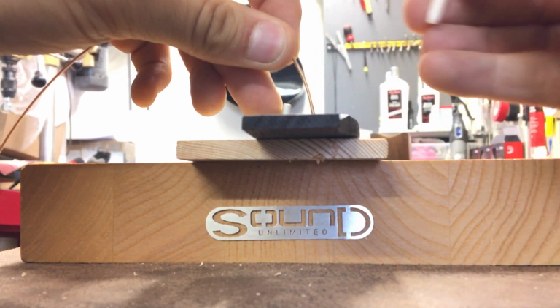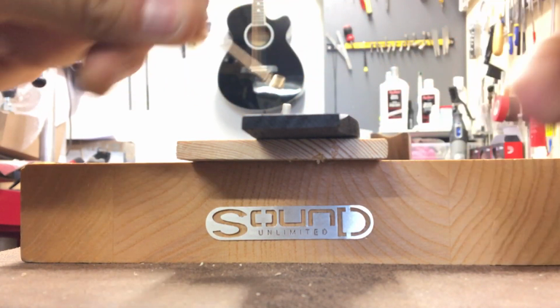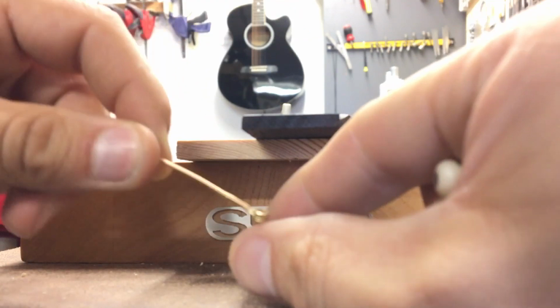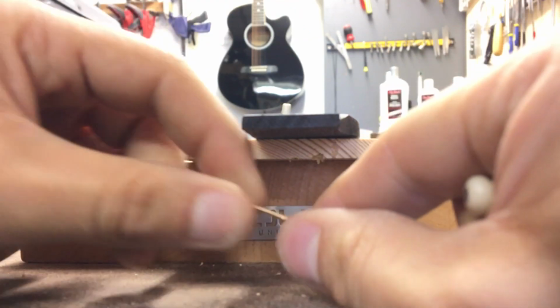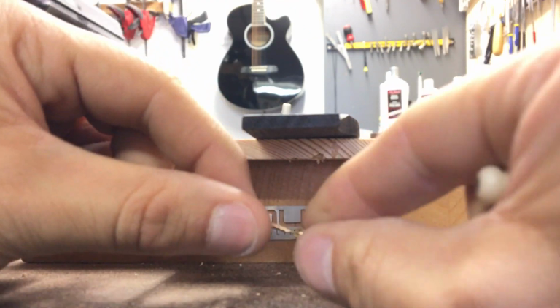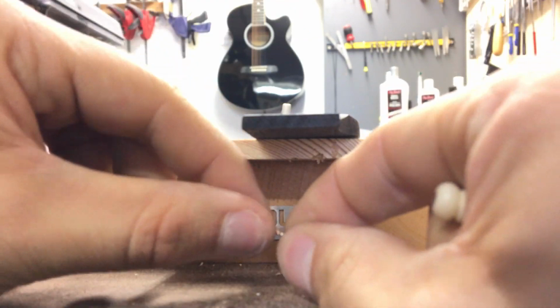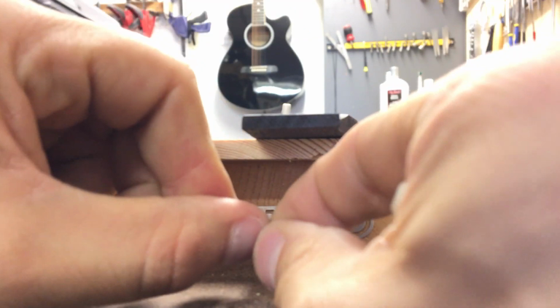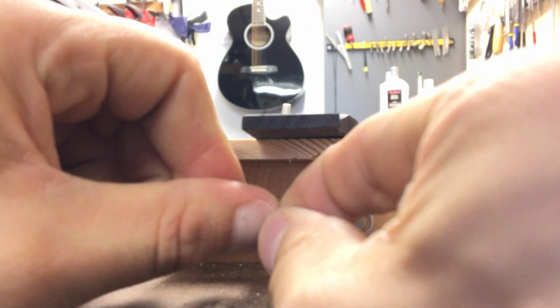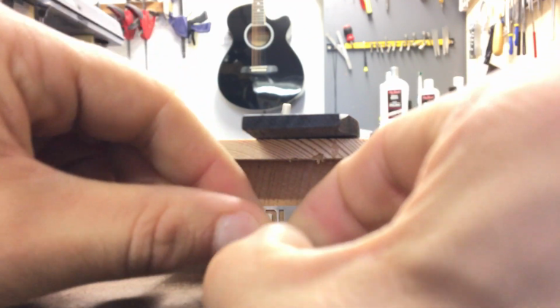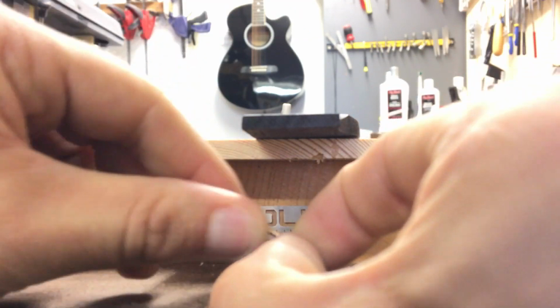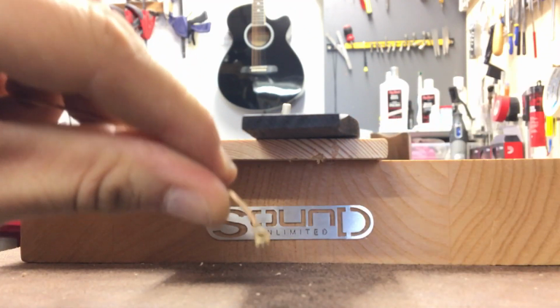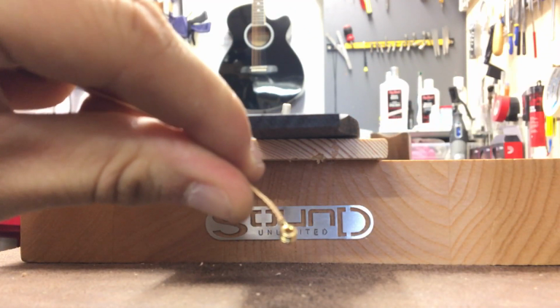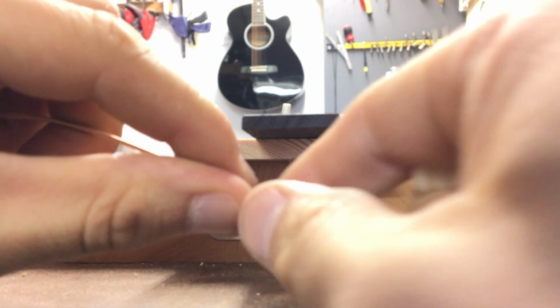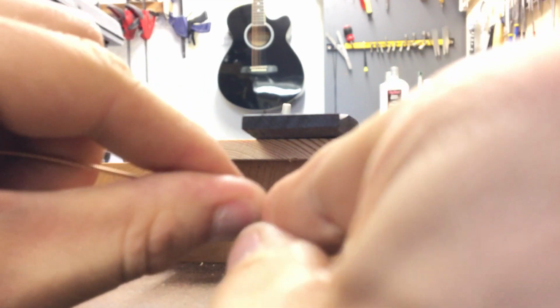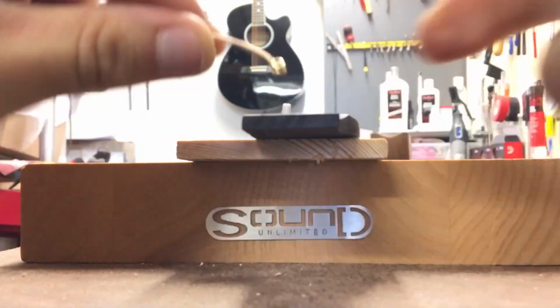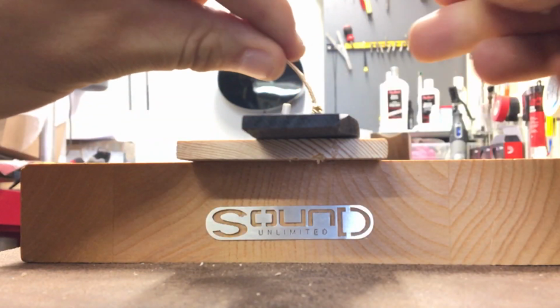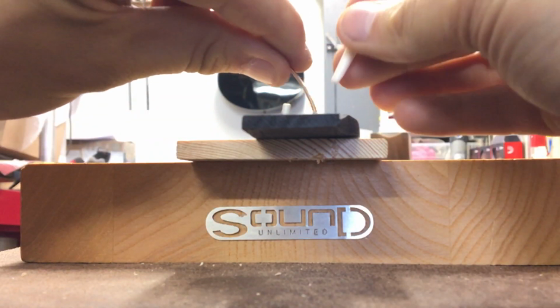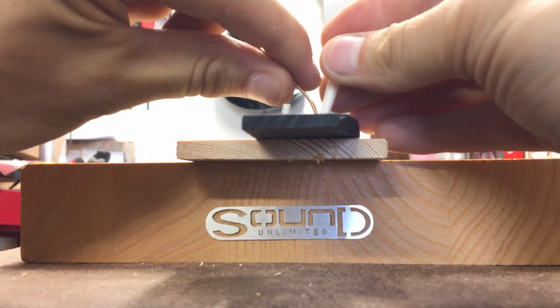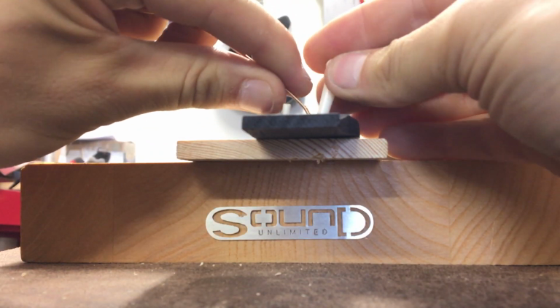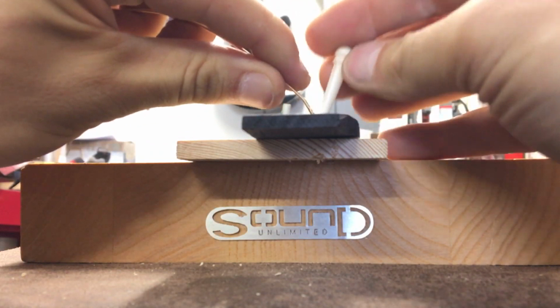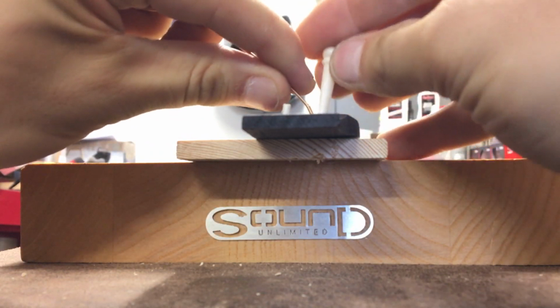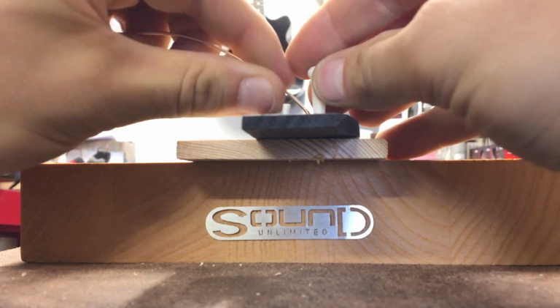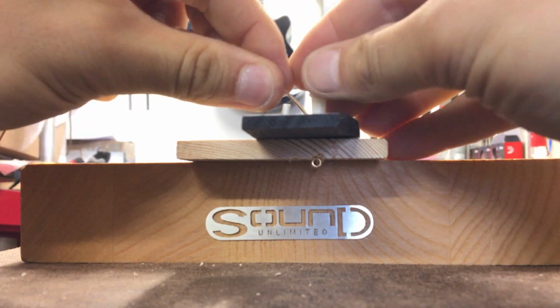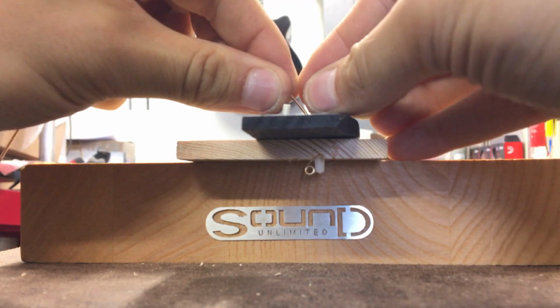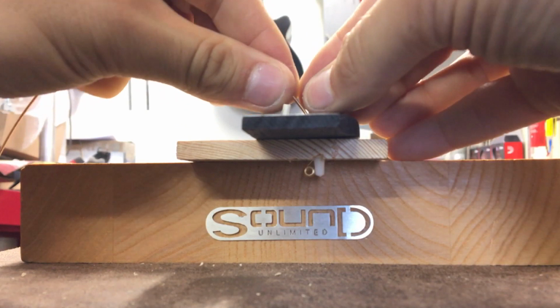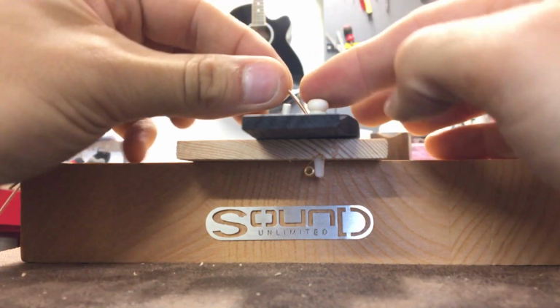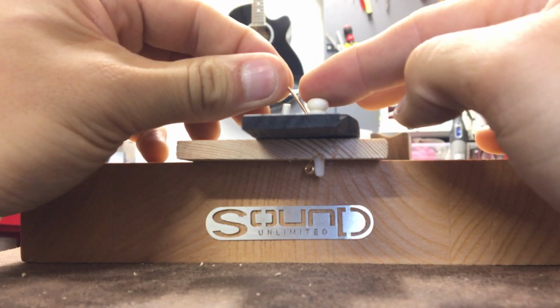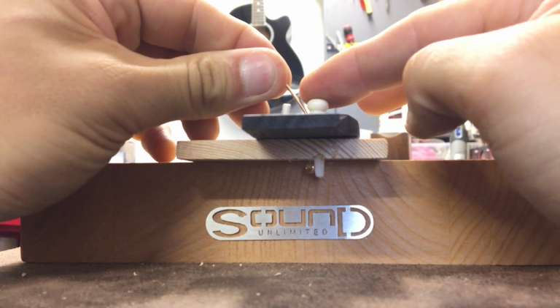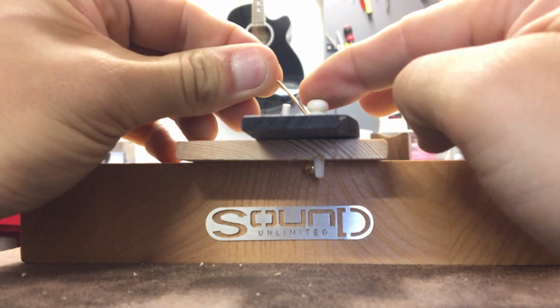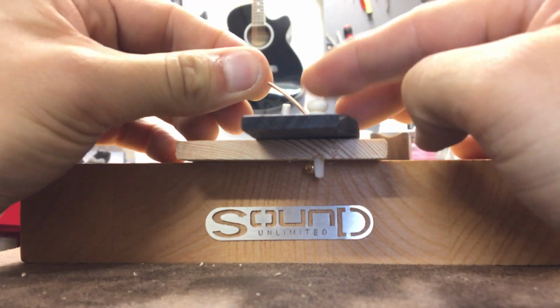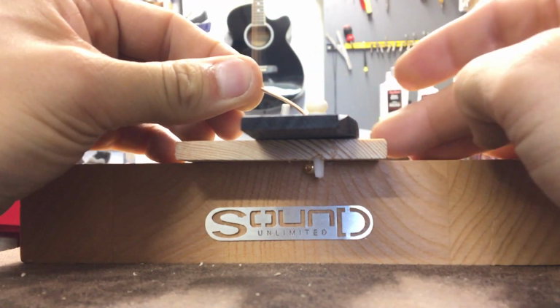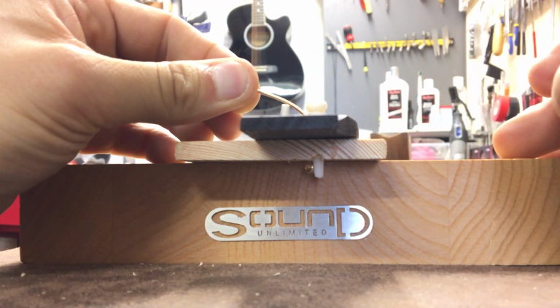Whereas if you take the ball end and just put a little bend around your finger to create this curve, what will then happen is the string immediately slots in and locks into place.